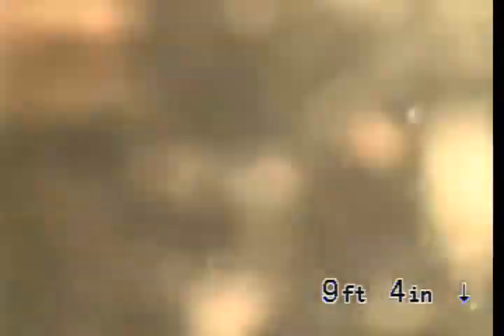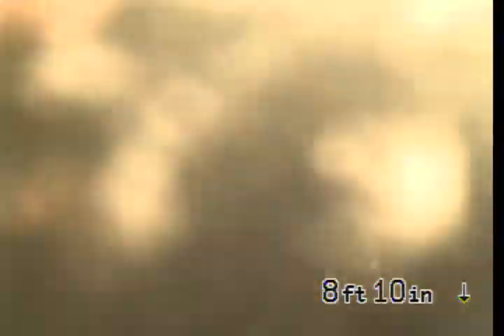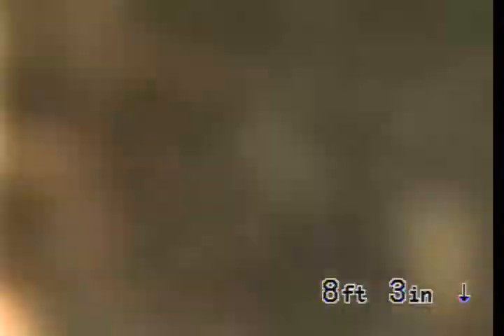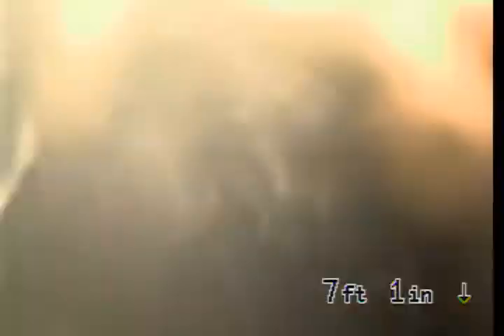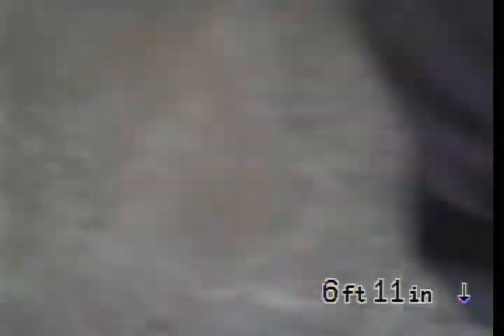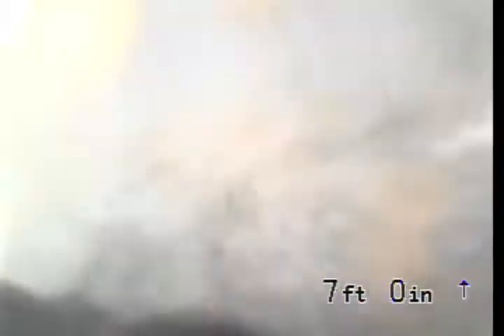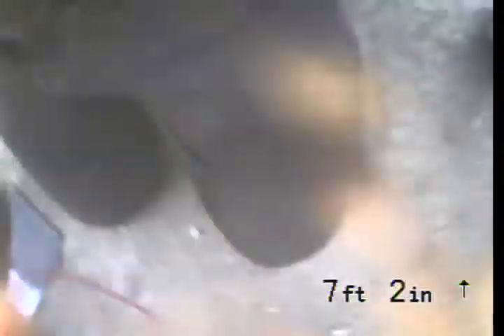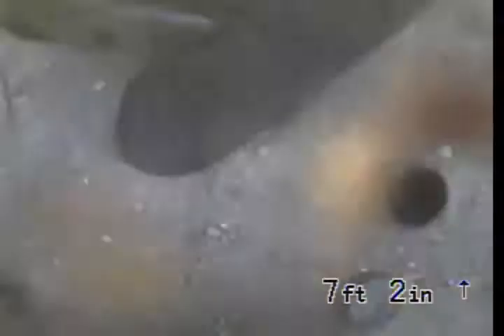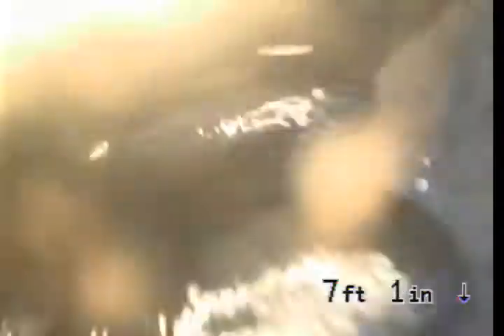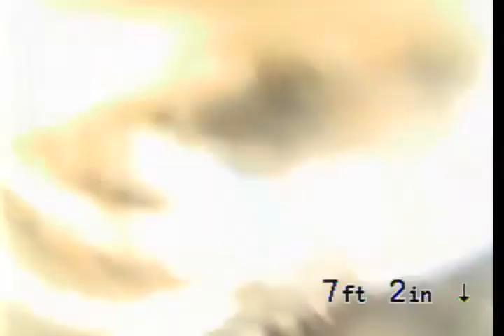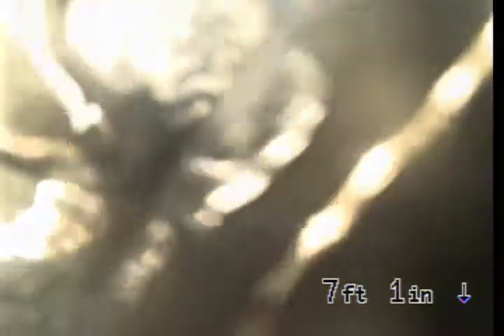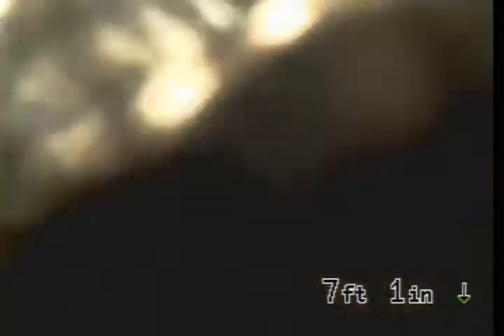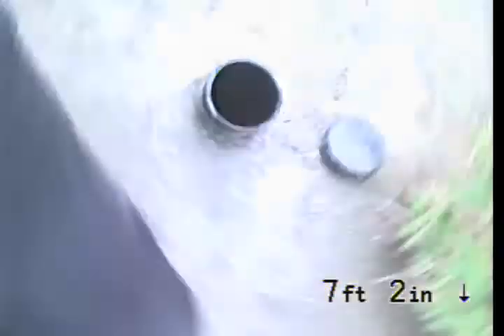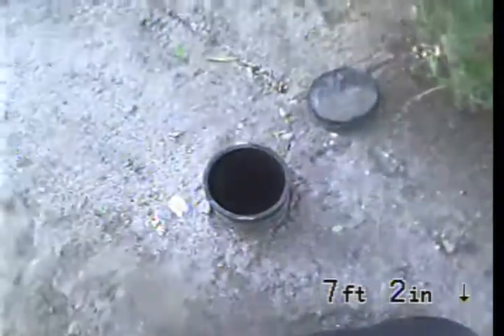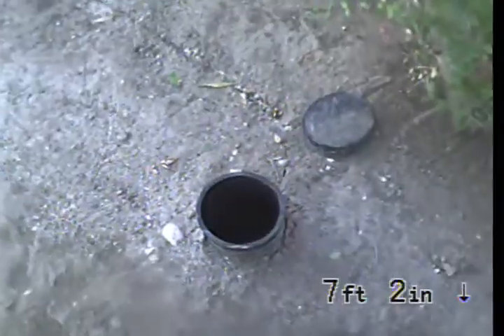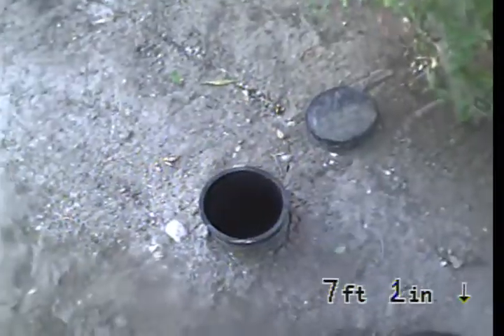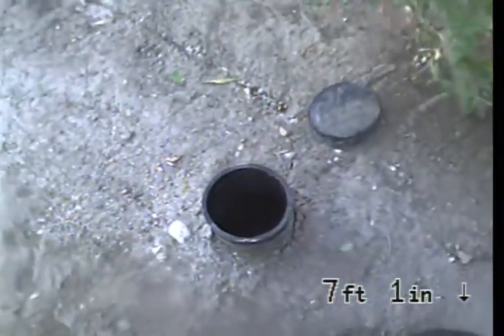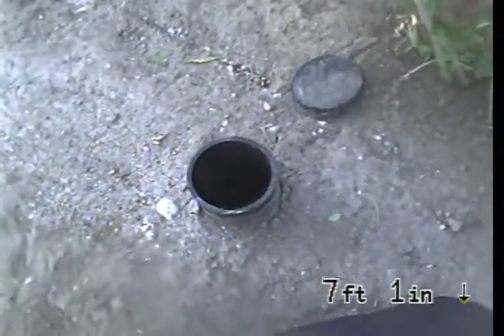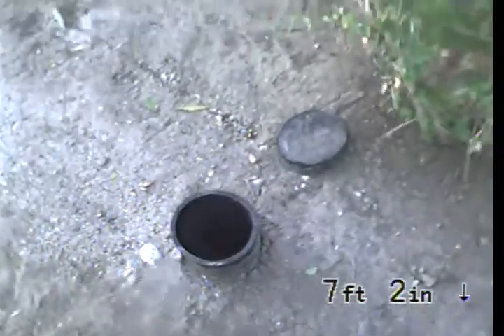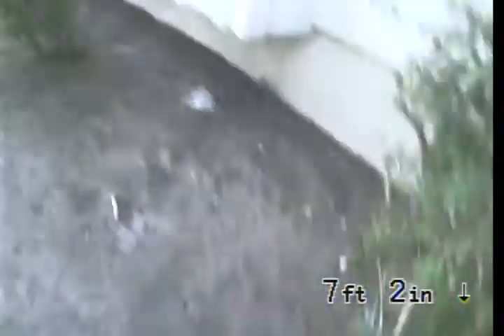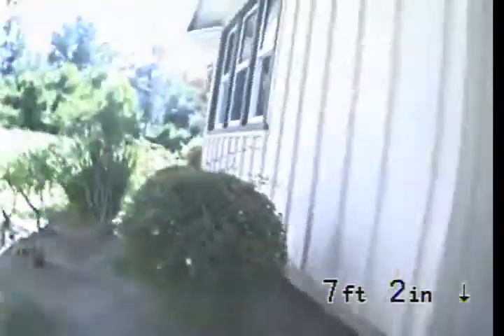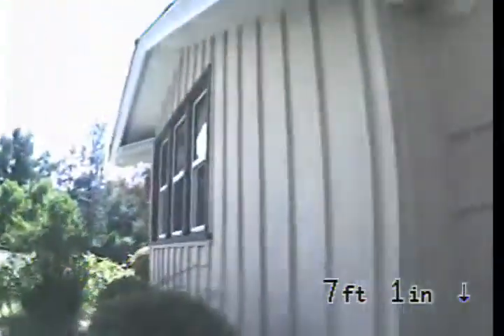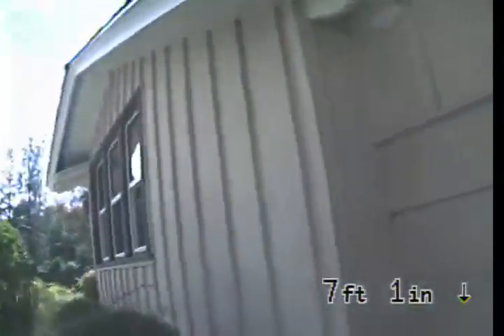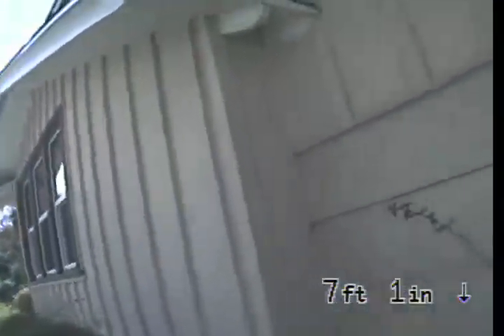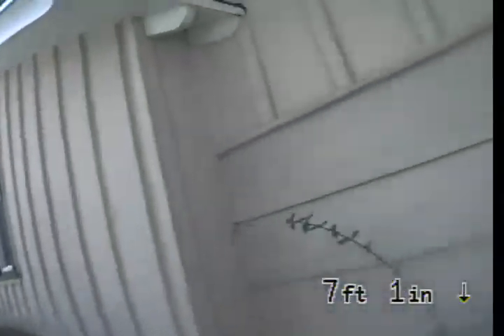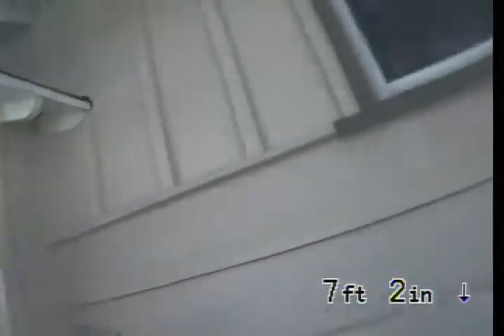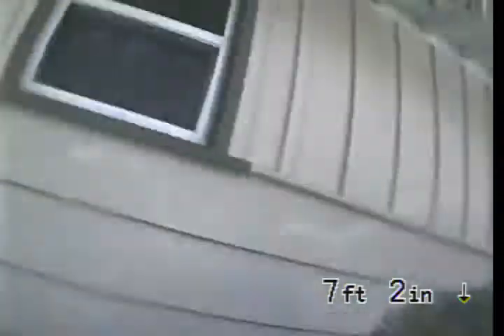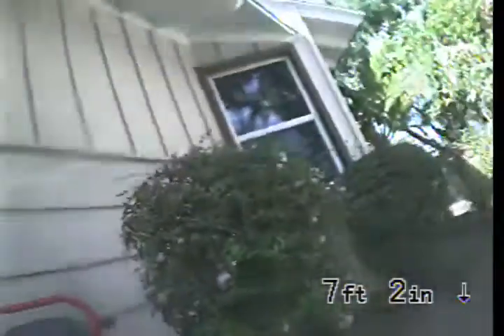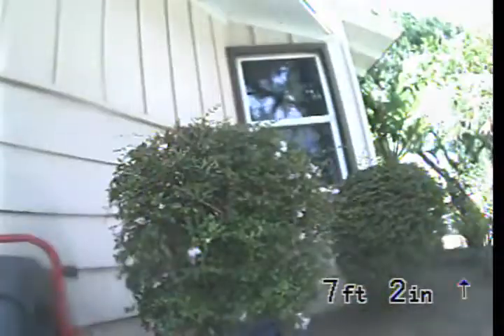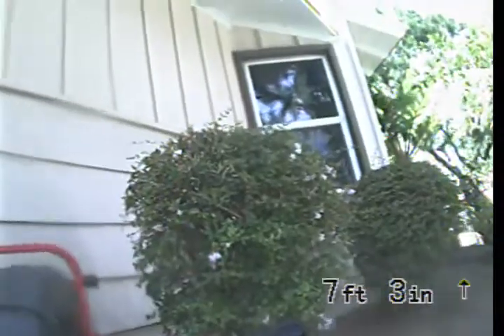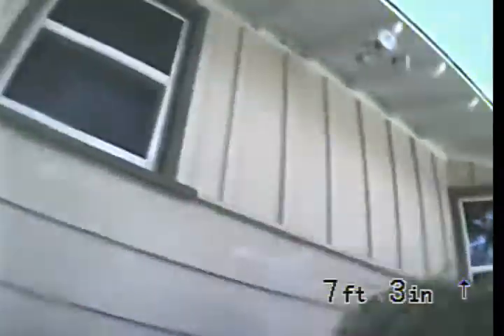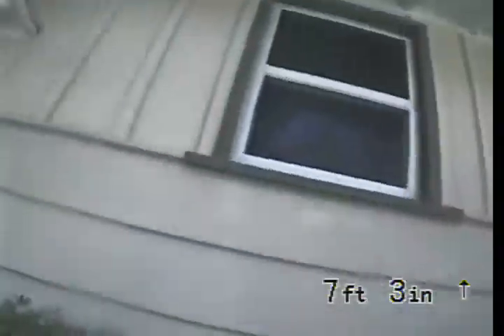I'm just about to exit. There's the cleanout. The house.